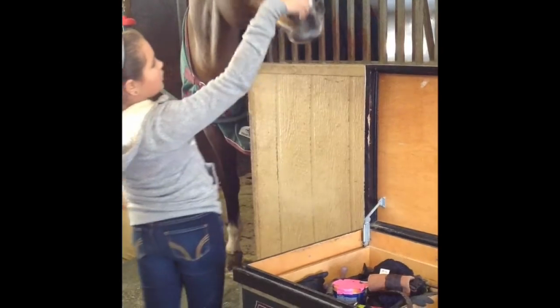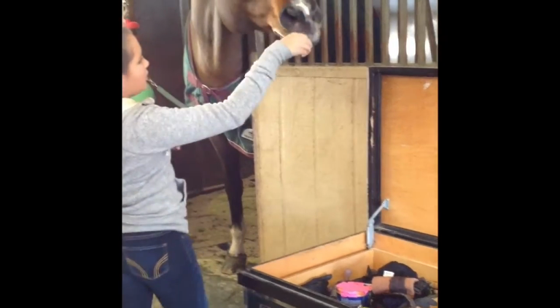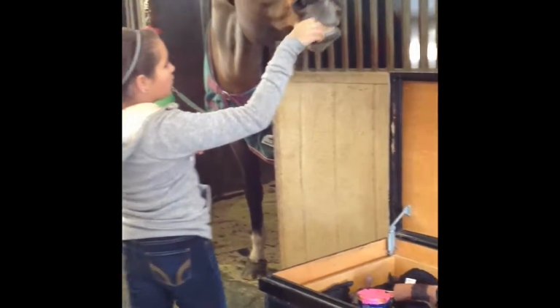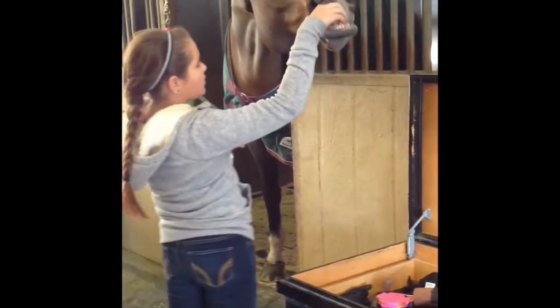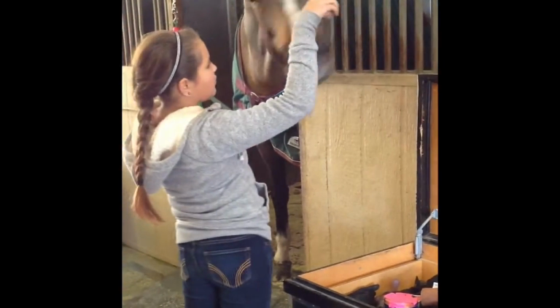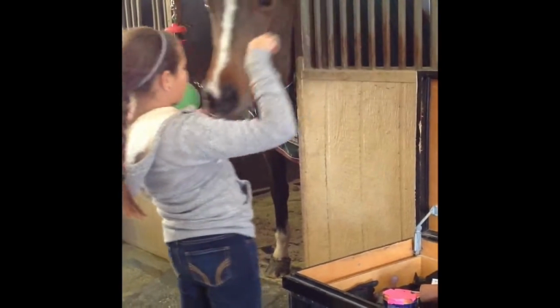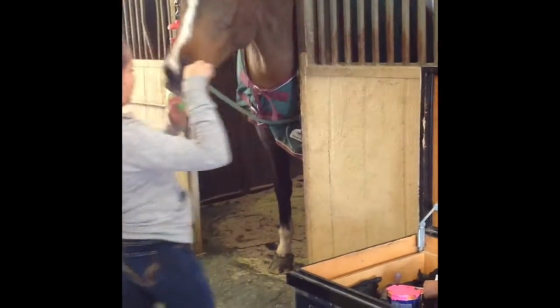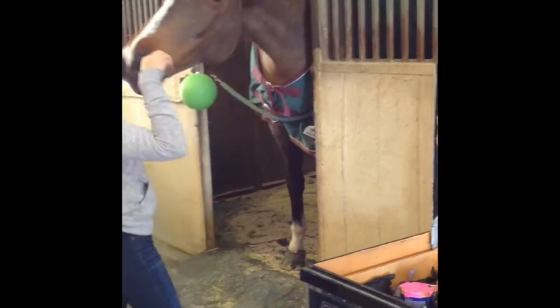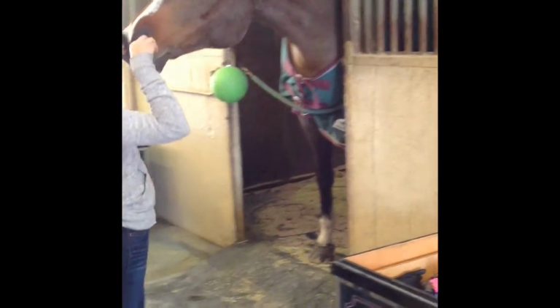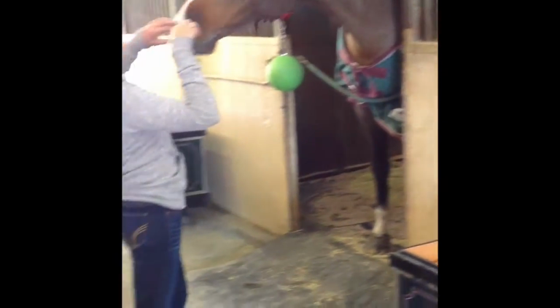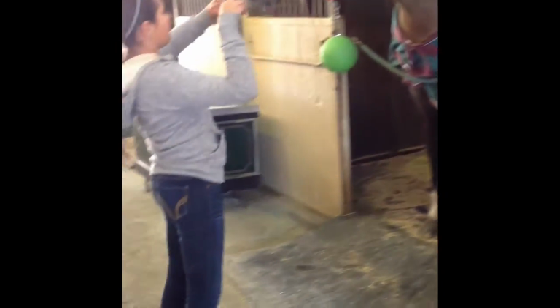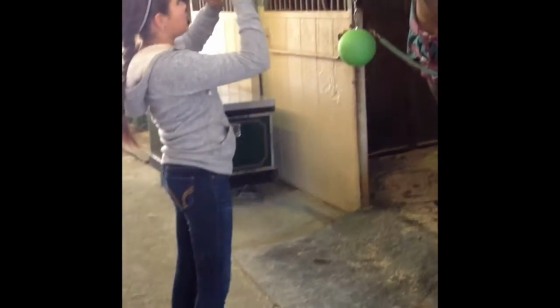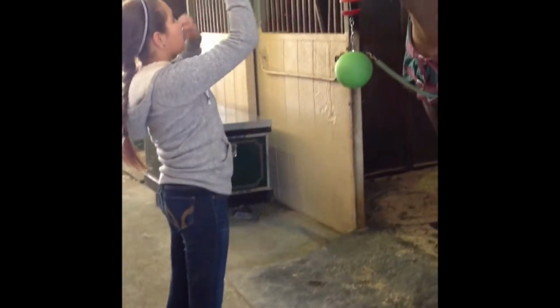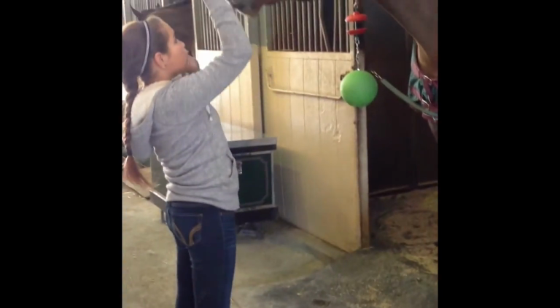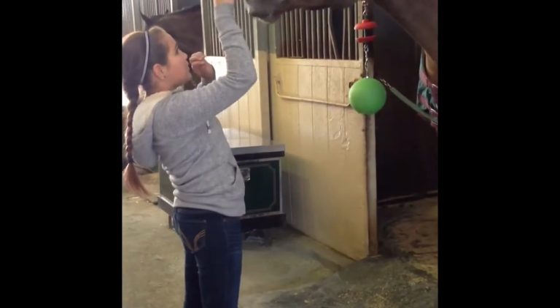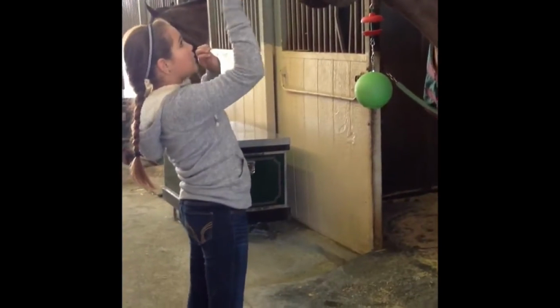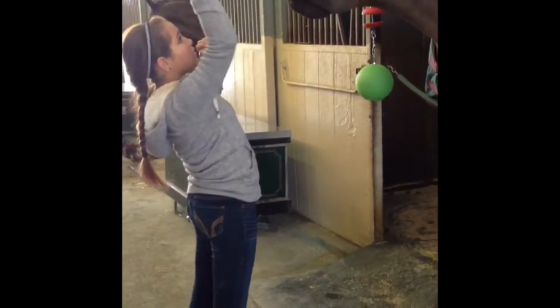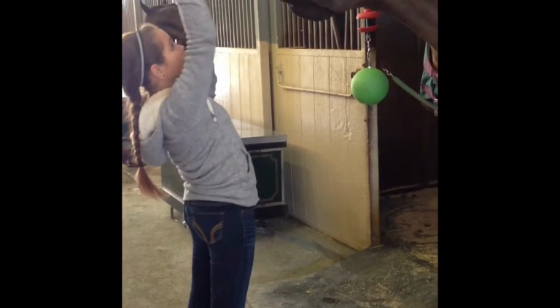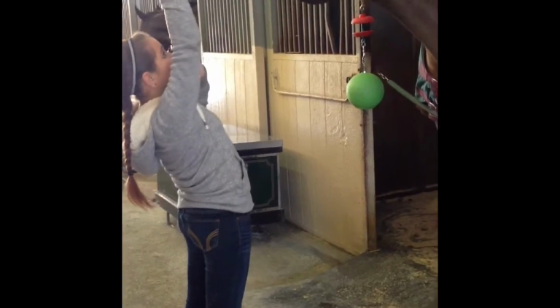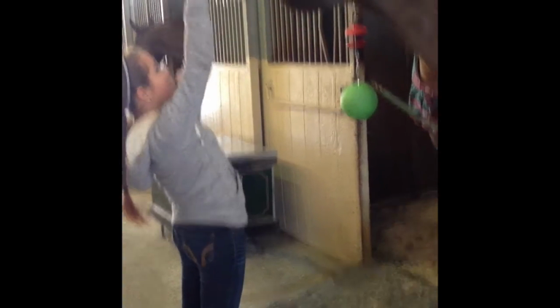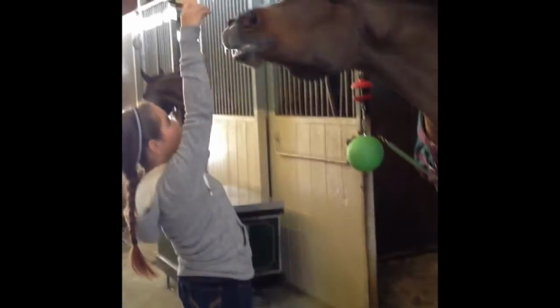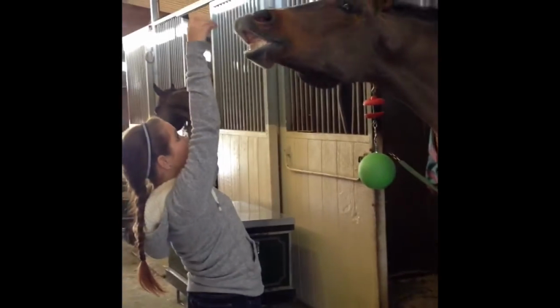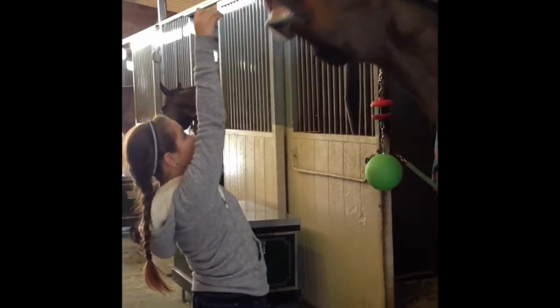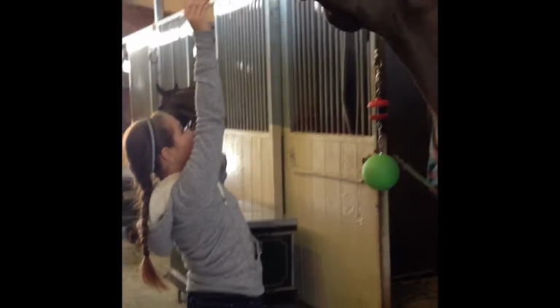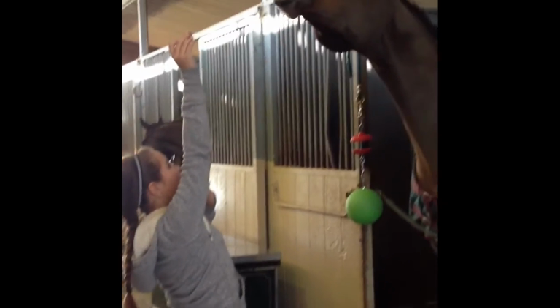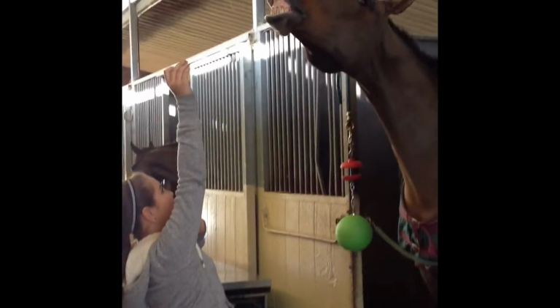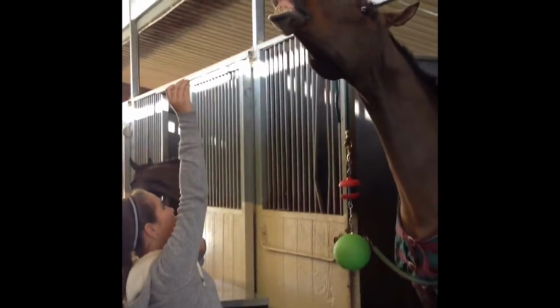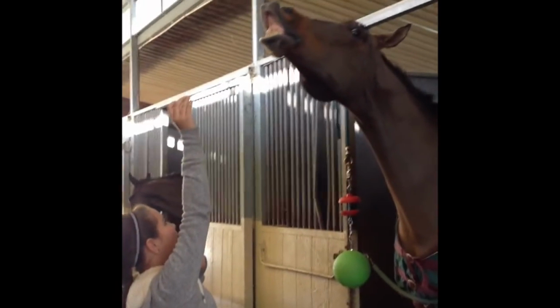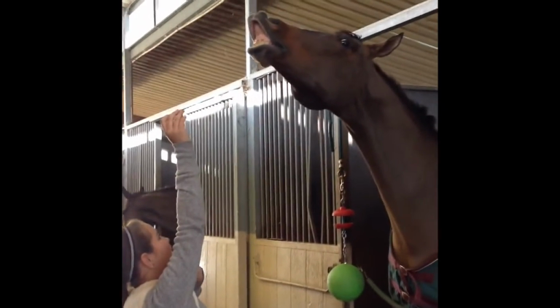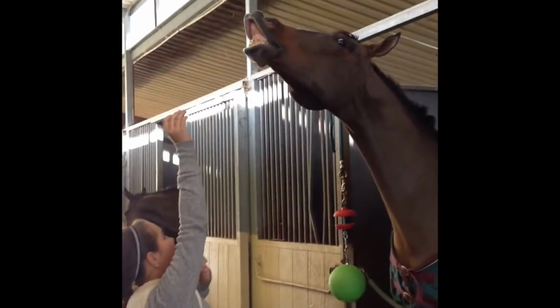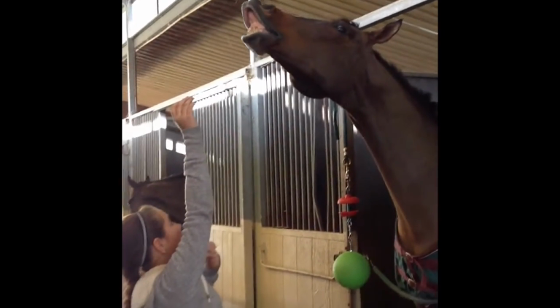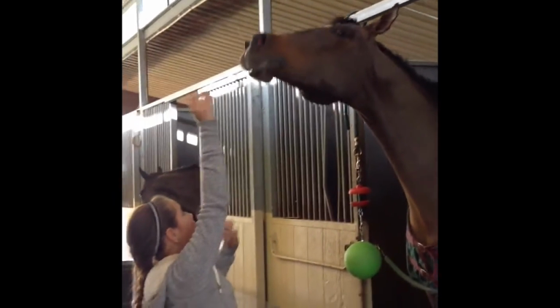To teach your horse to smile, all you have to do is hold a treat above their lip and tickle their lip until they start to smile. After they smile, all you have to do is give them a treat.